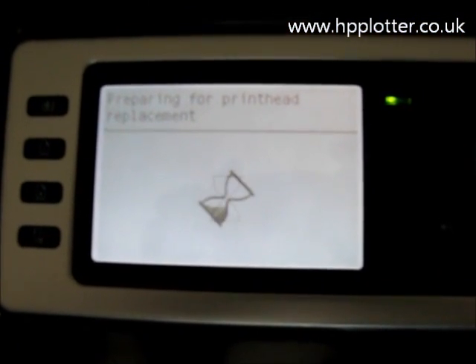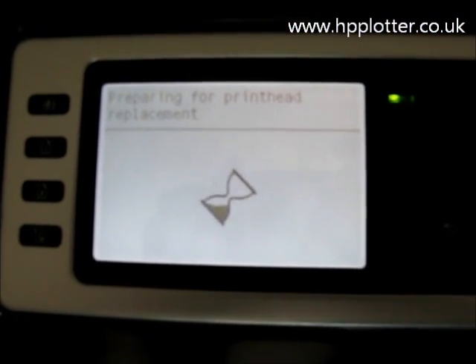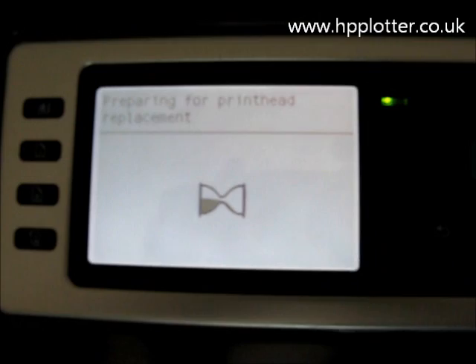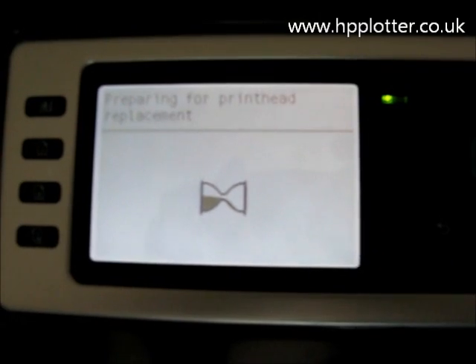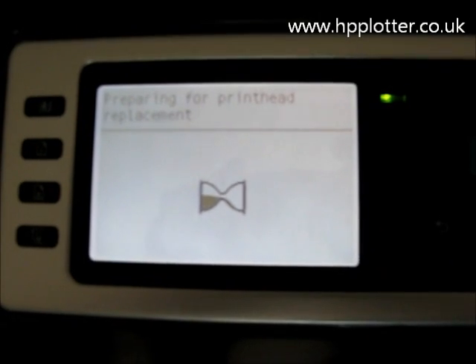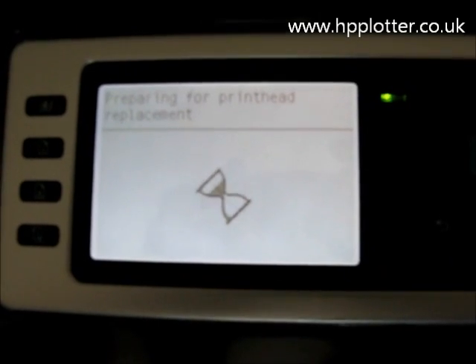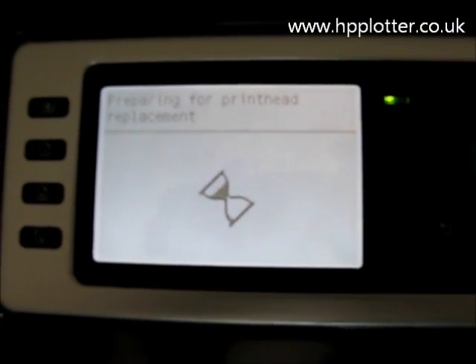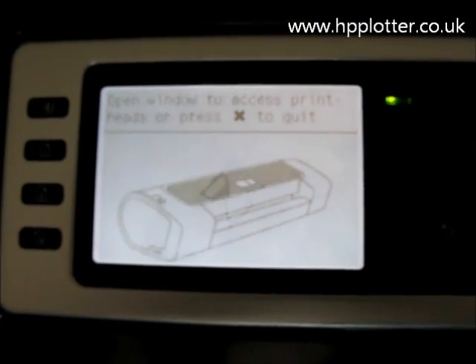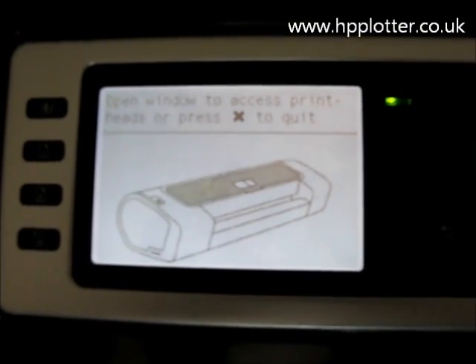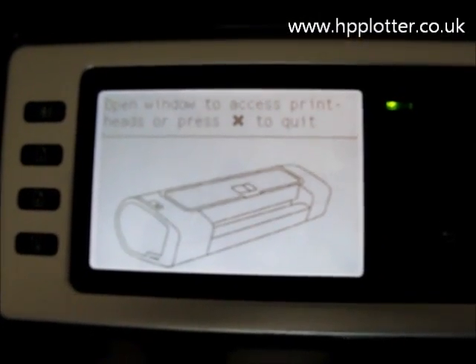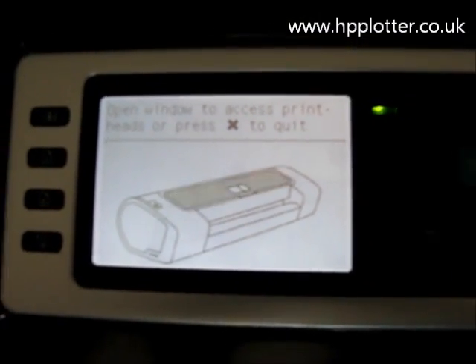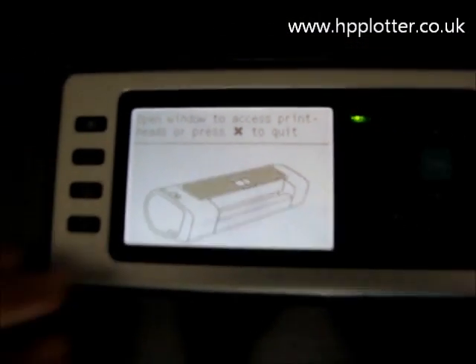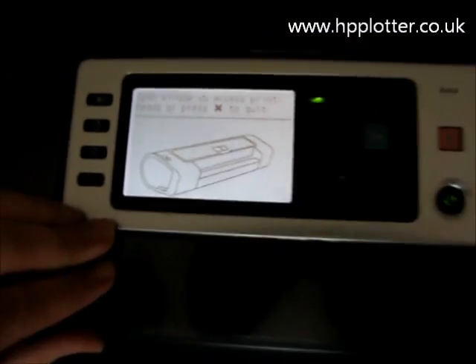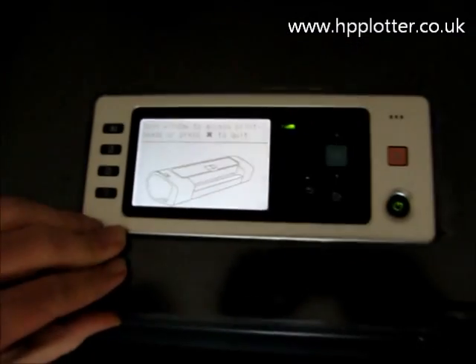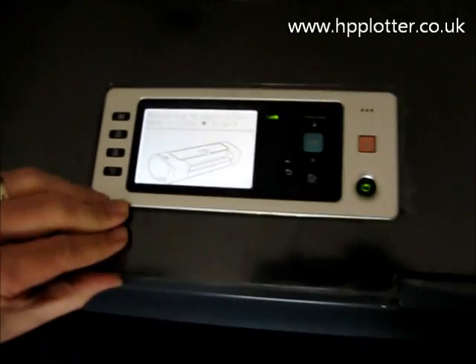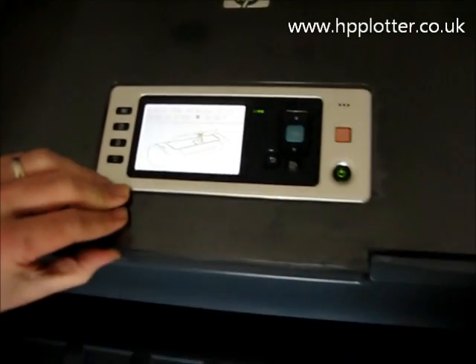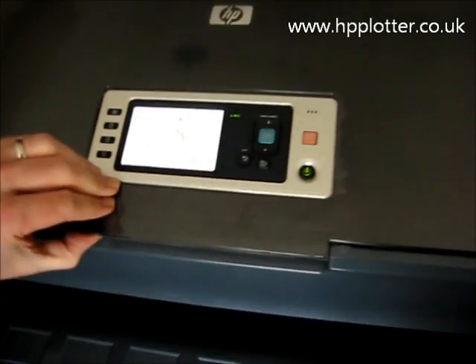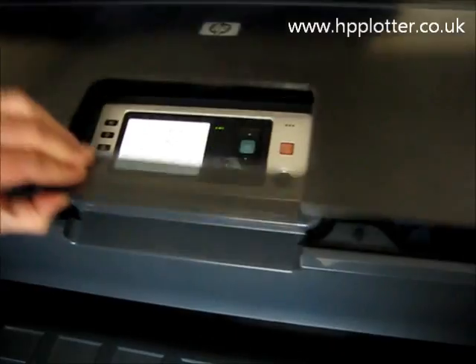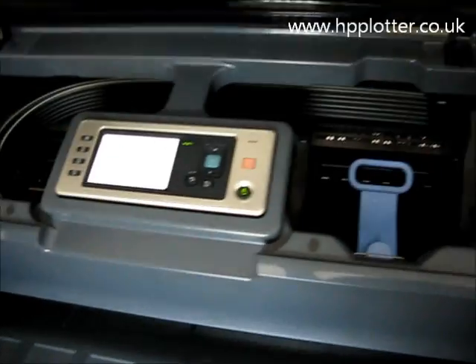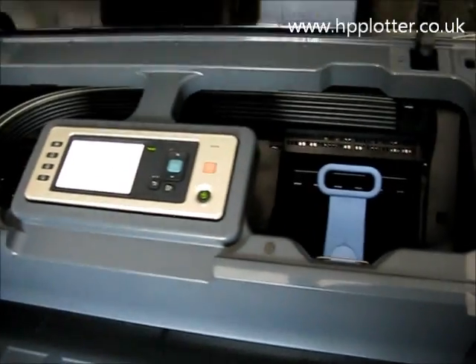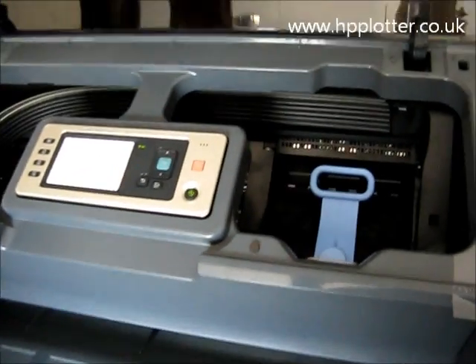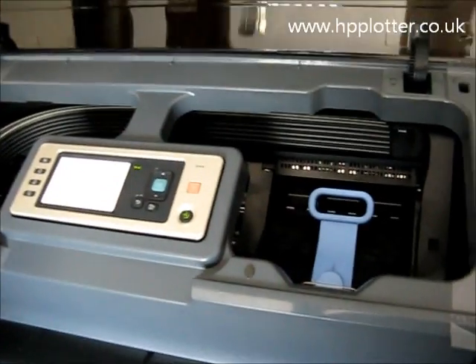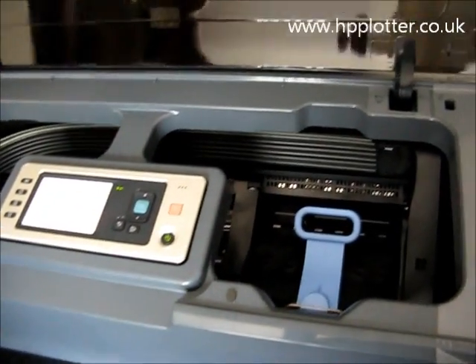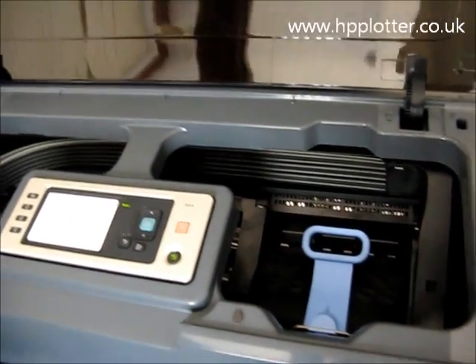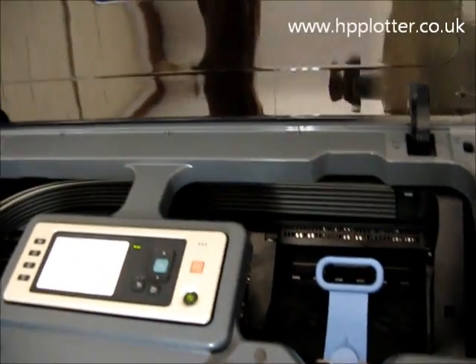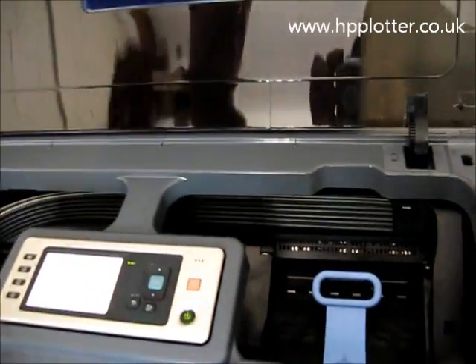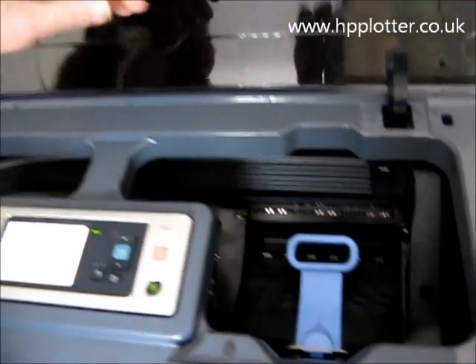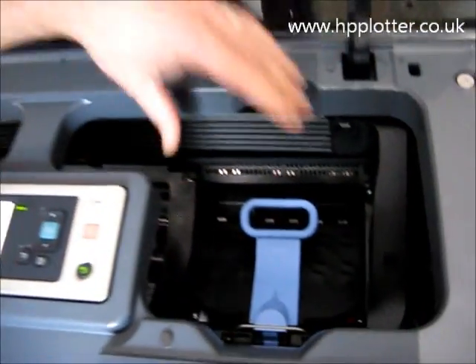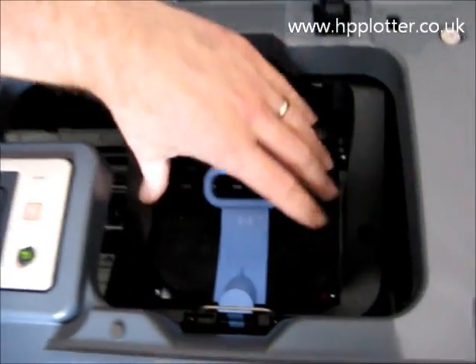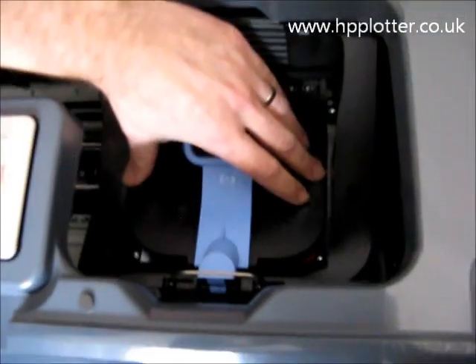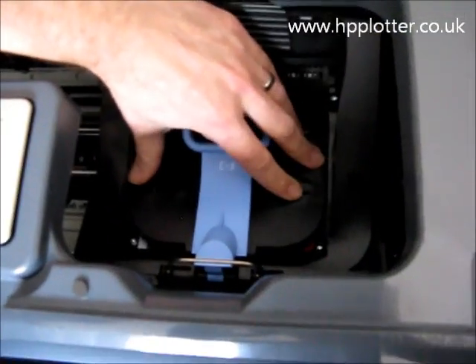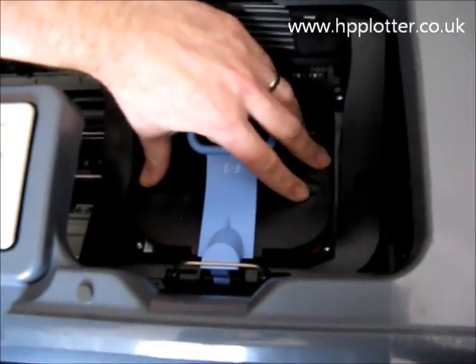The DesignJet is just going to move the carriage out so it's accessible. Open the window to access the print heads — so we open the window and we can see the carriage is now accessible here.